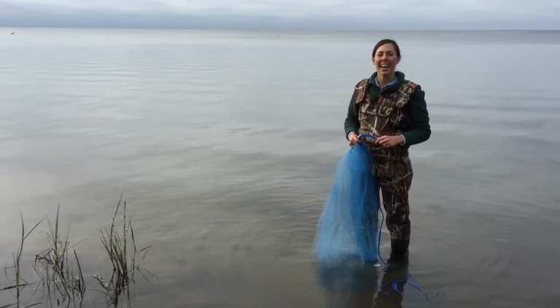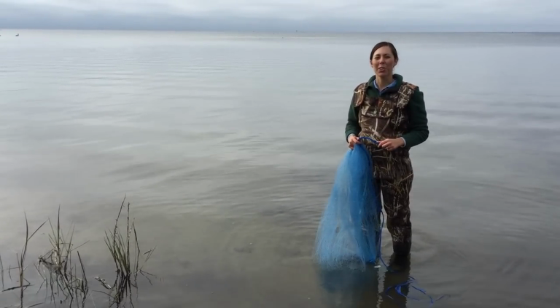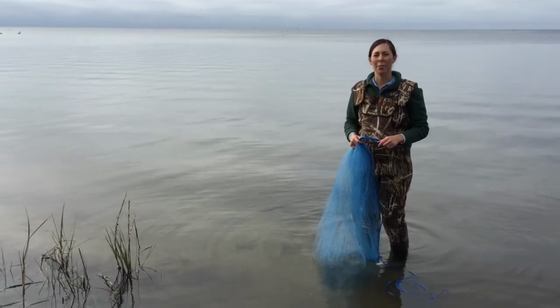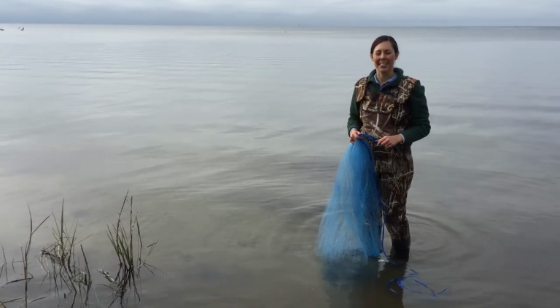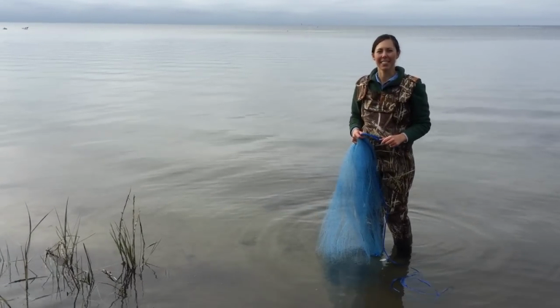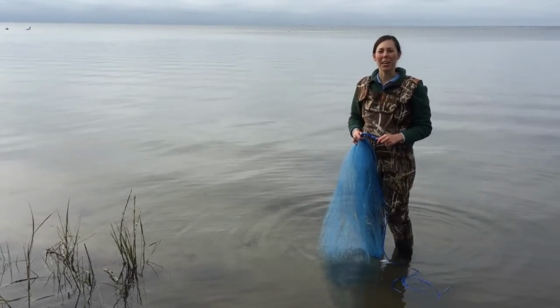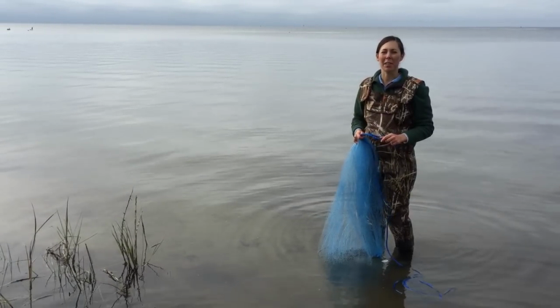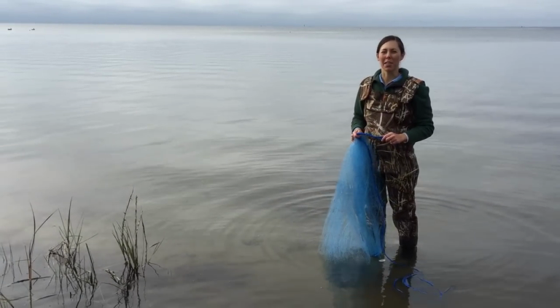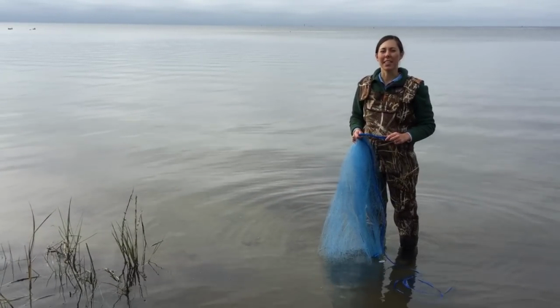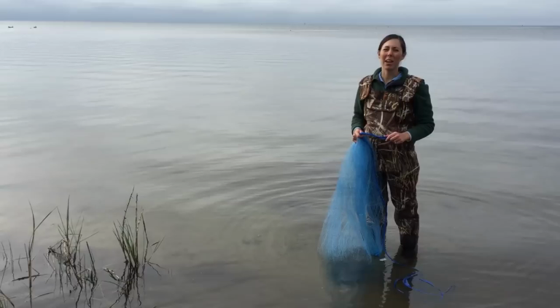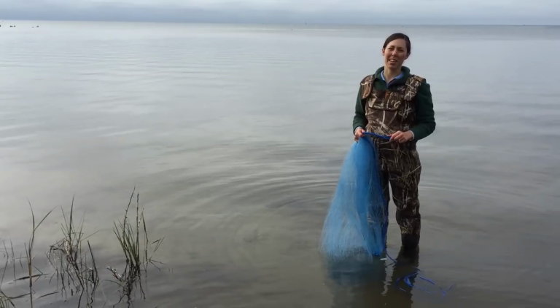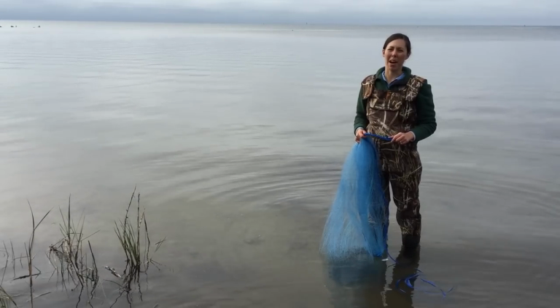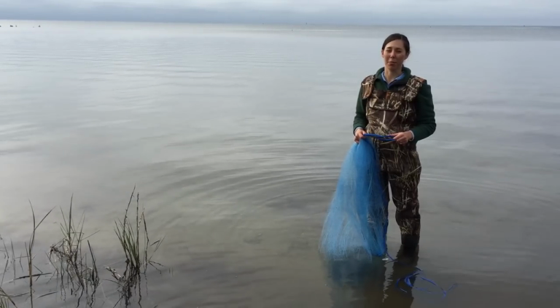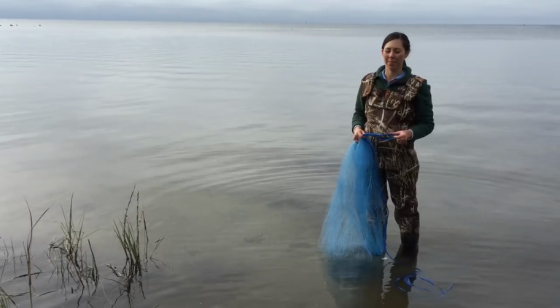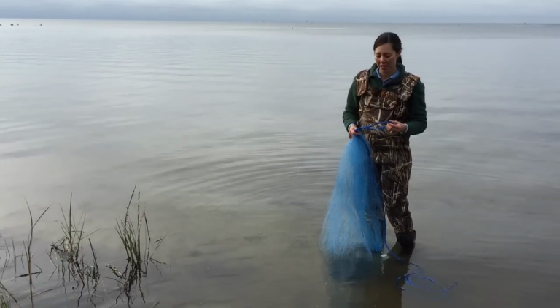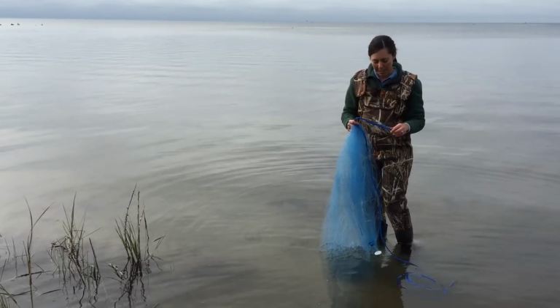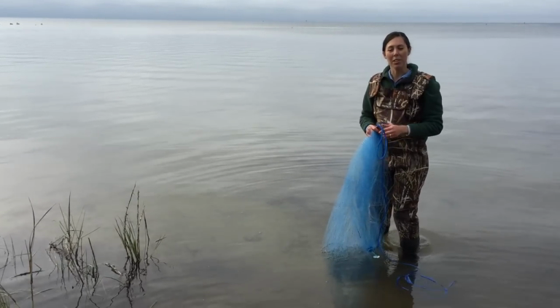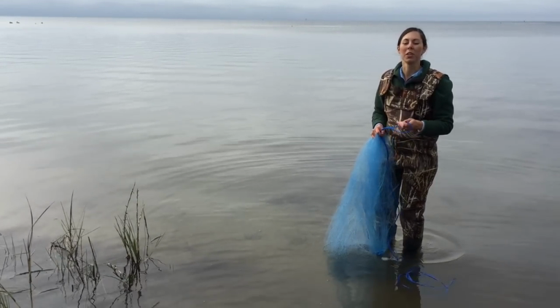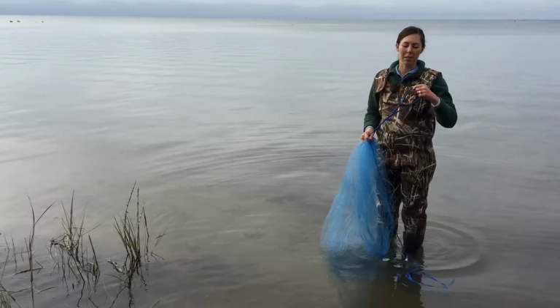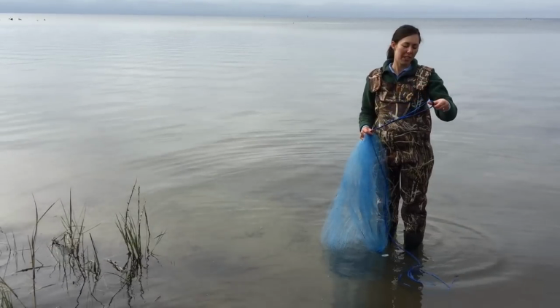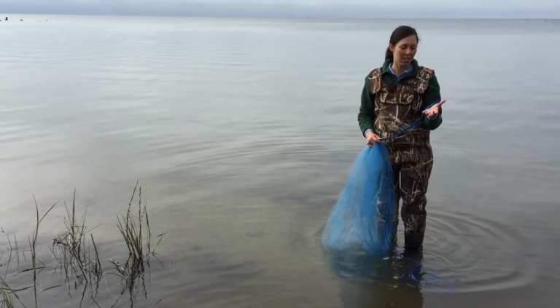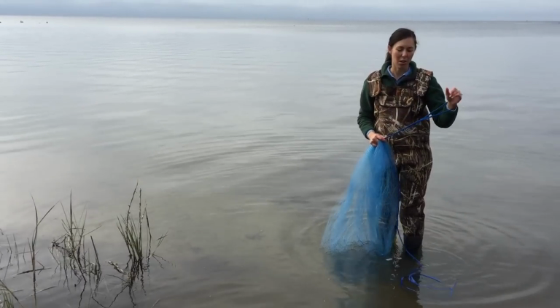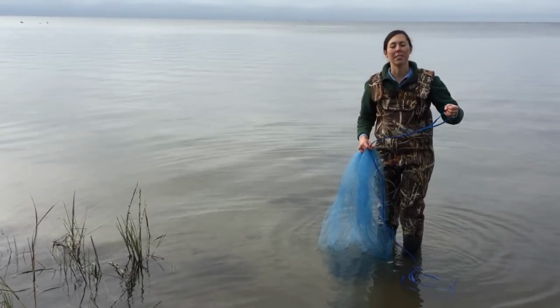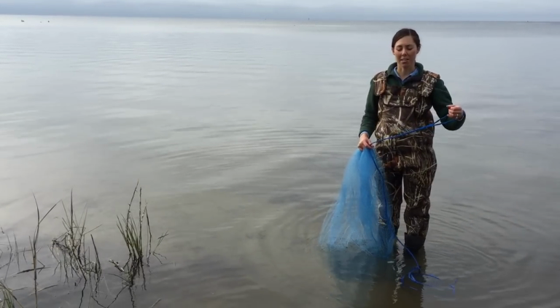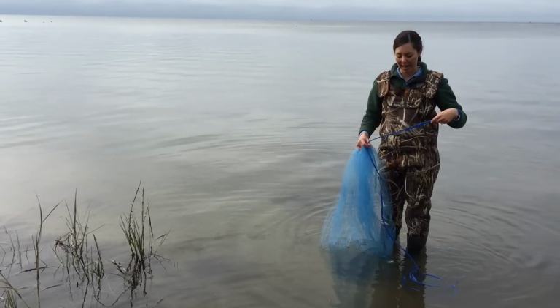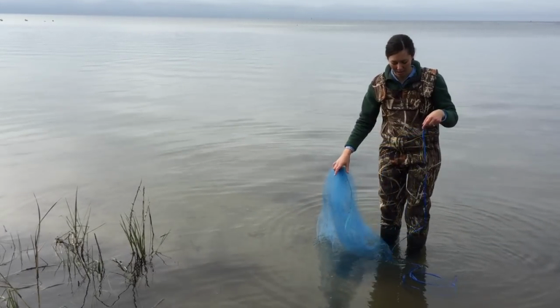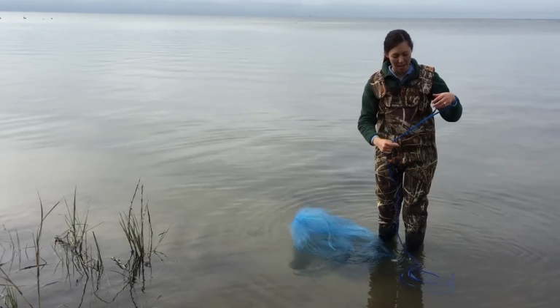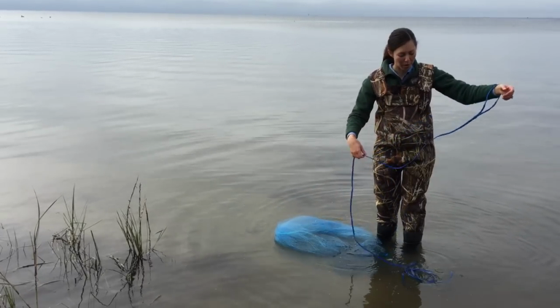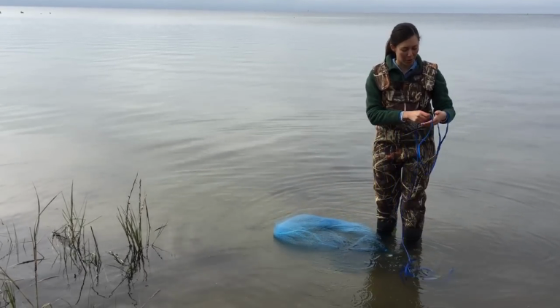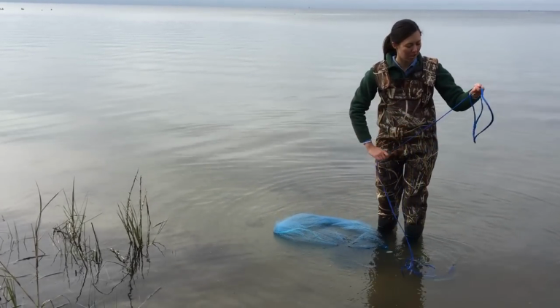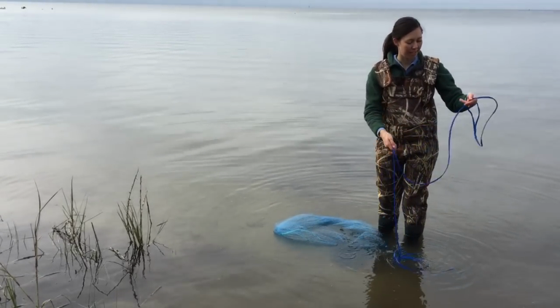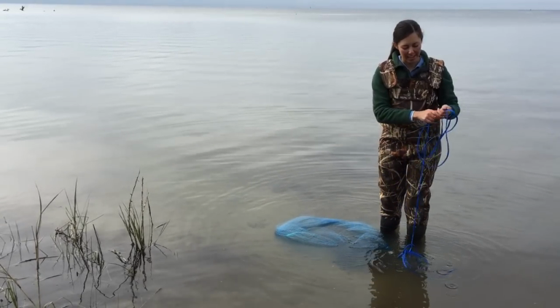Today we're learning how to throw a cast net, and the great thing about this method is that you don't have to put the net in your mouth to throw it. The first thing you want to do is put the loop of the net around the wrist of your non-dominant hand and then coil the rope into that hand.